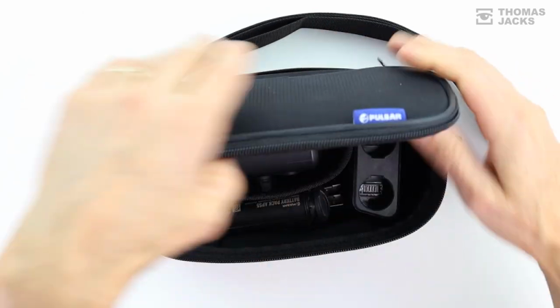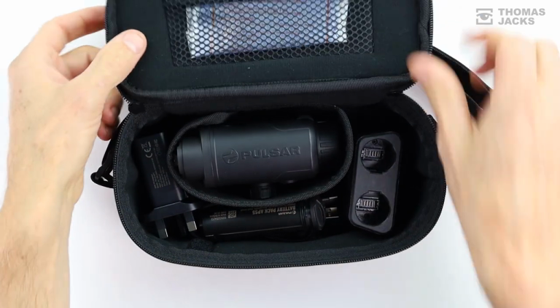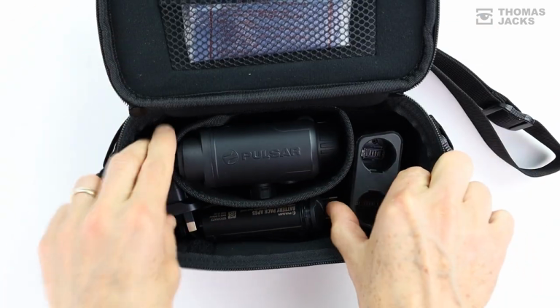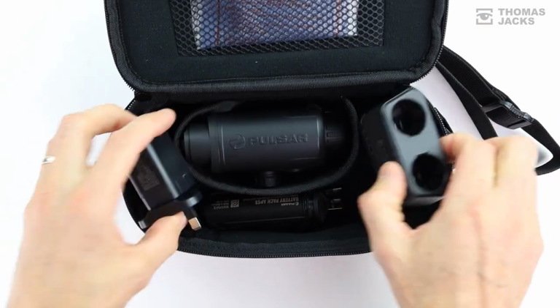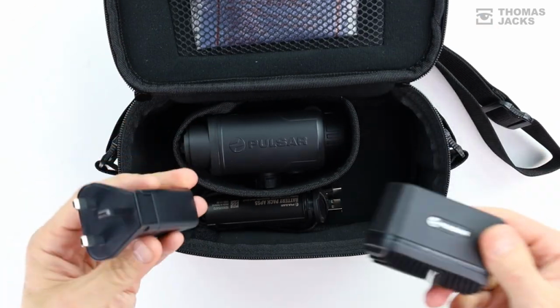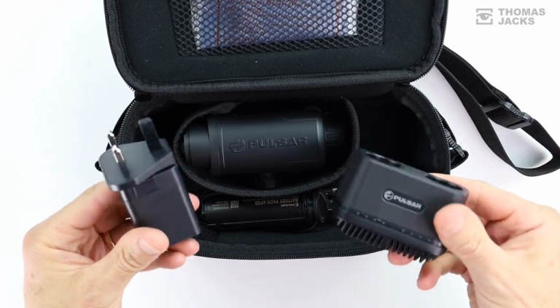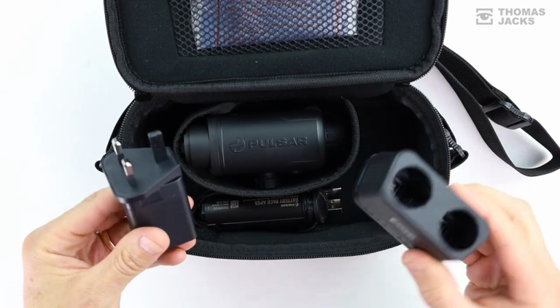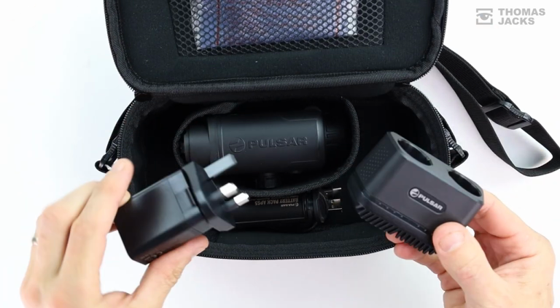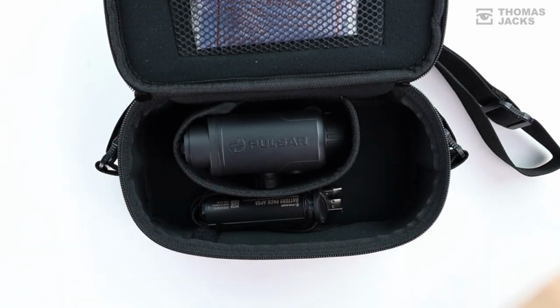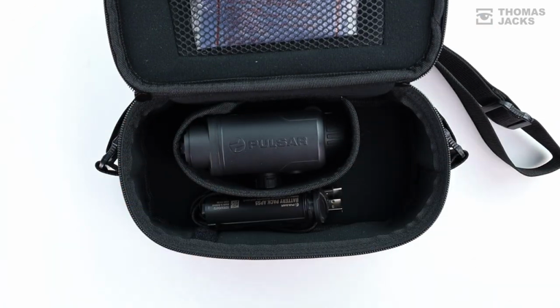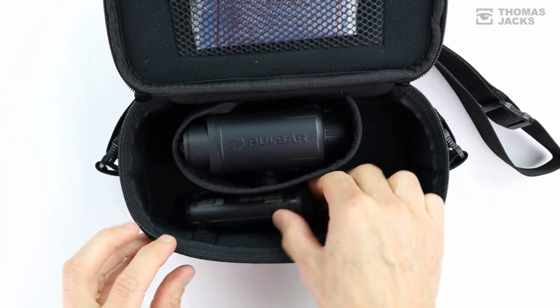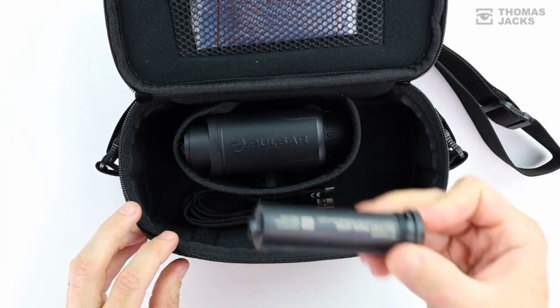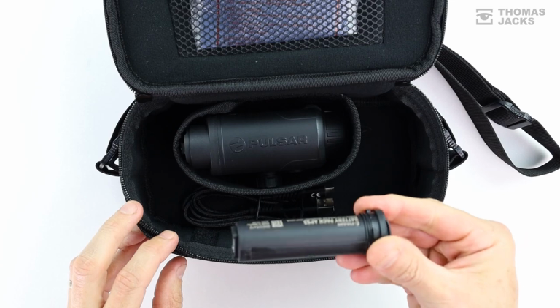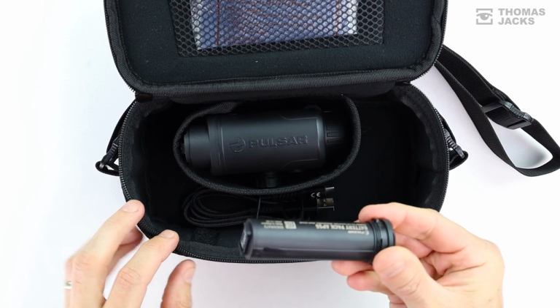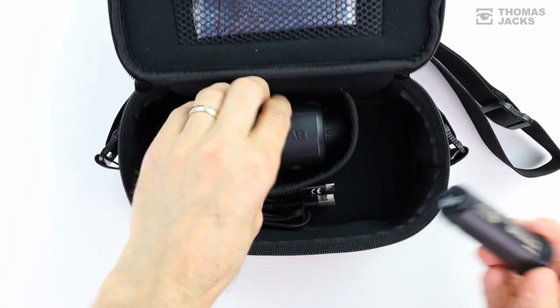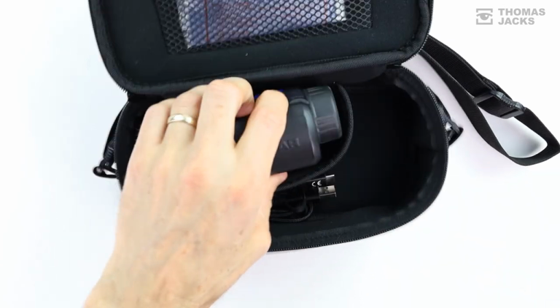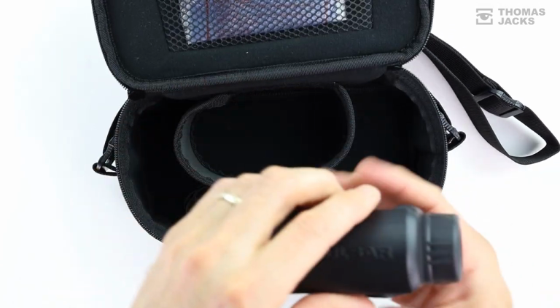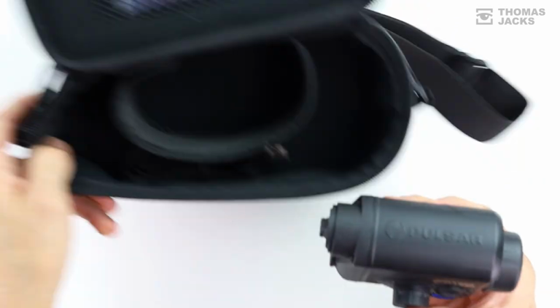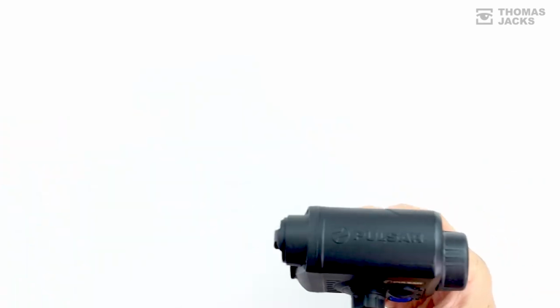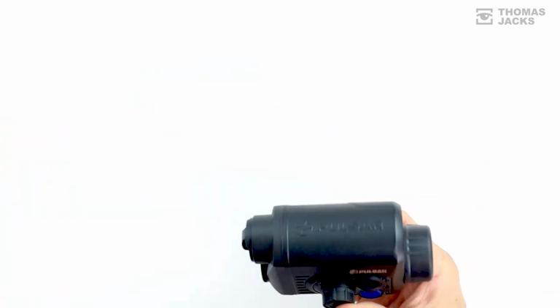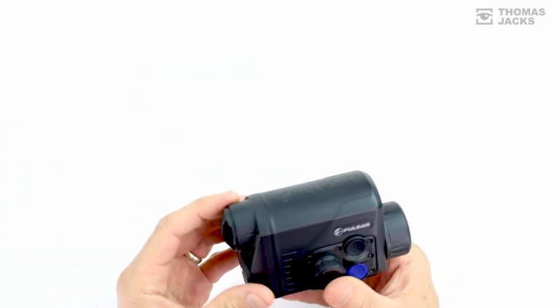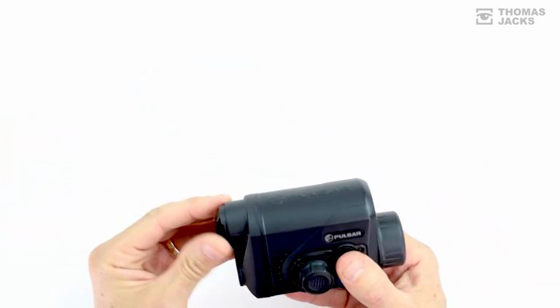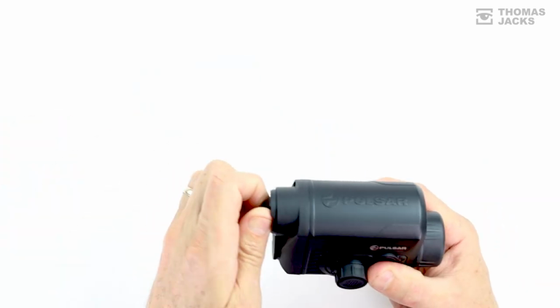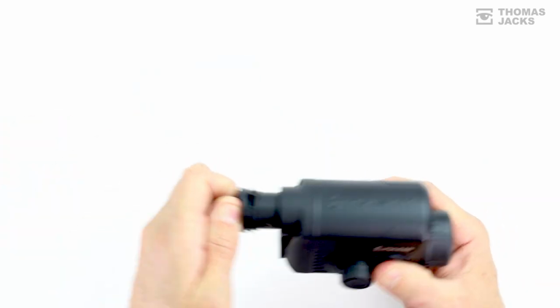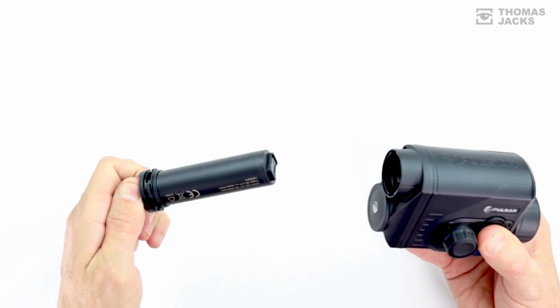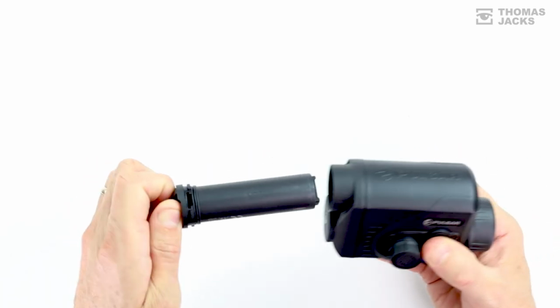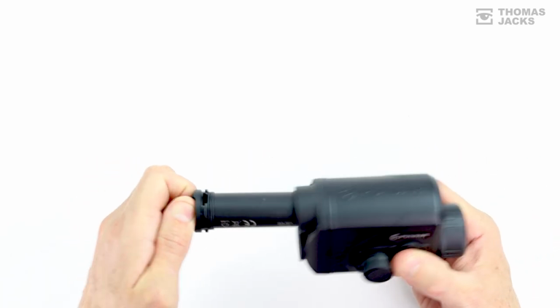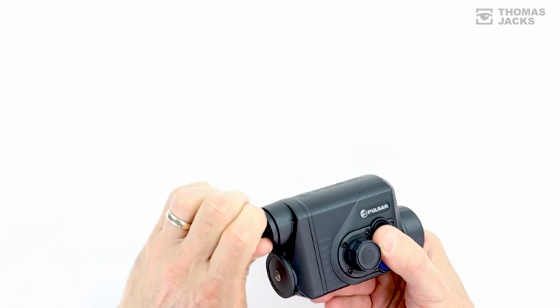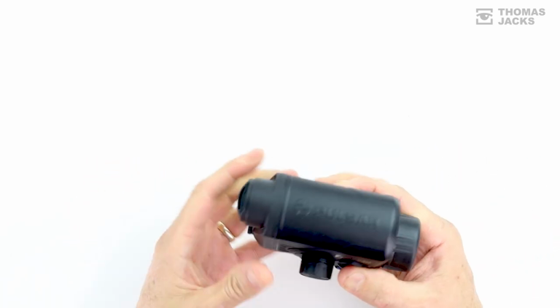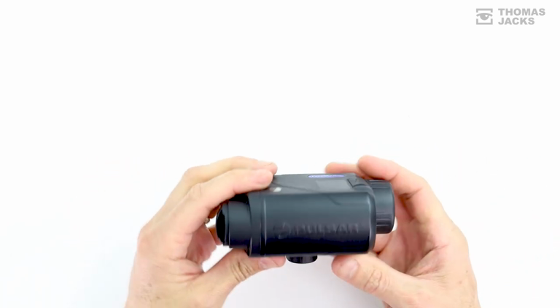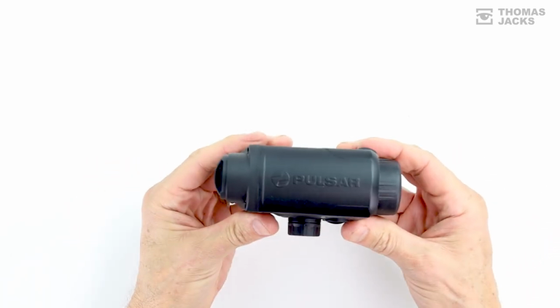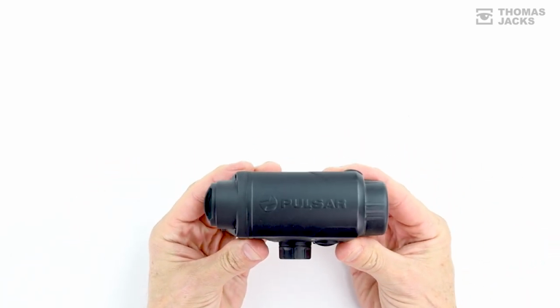Inside you'll find a dual fast charging dock that powers not just one APS5 battery, but you also get a spare two. They're dead easy to swap over and together they'll give you 8 to 12 hours of continuous use right there.